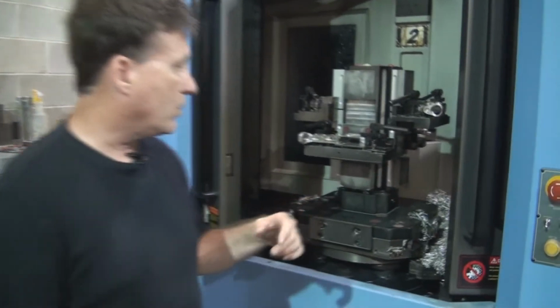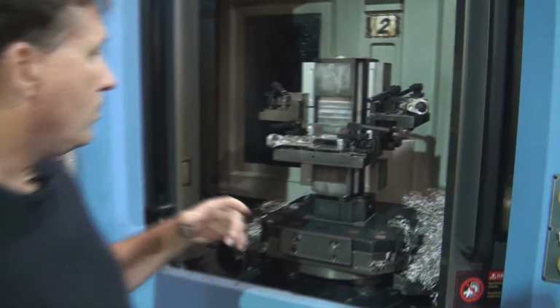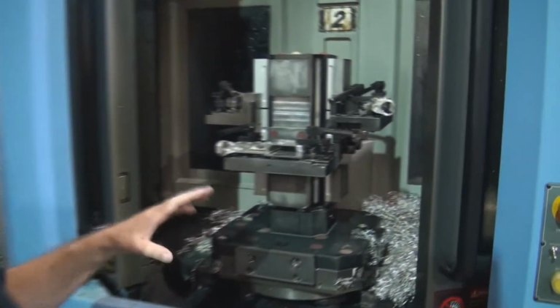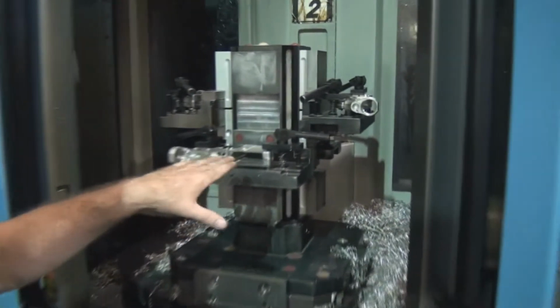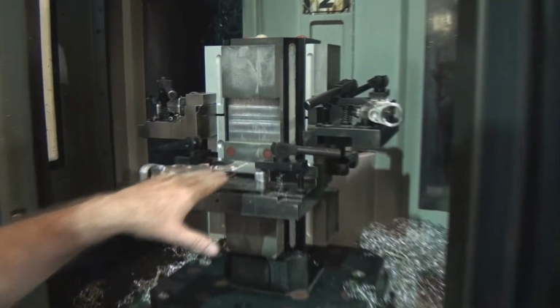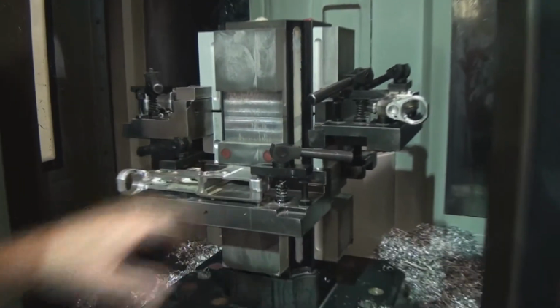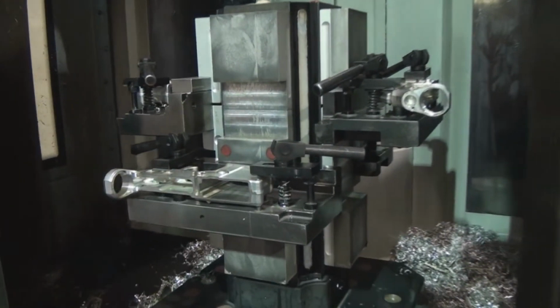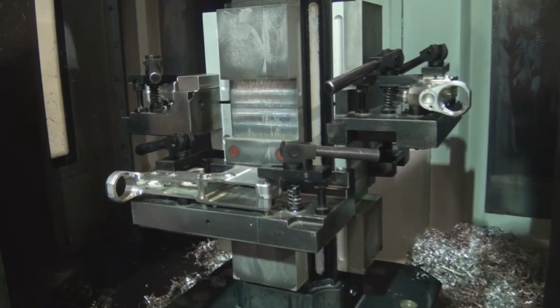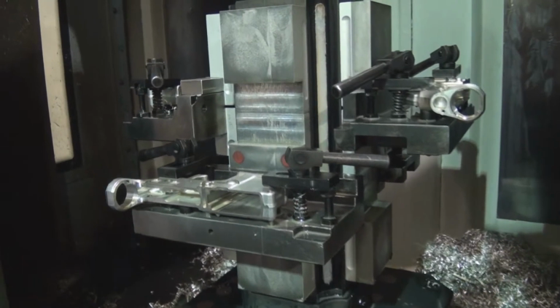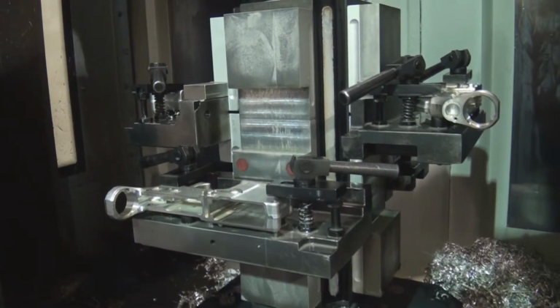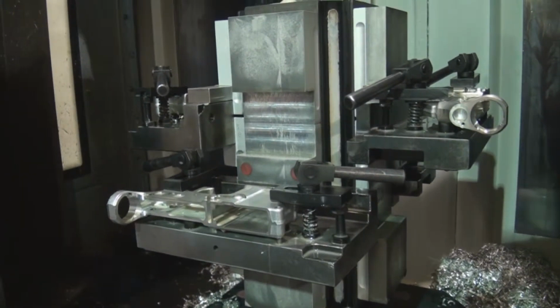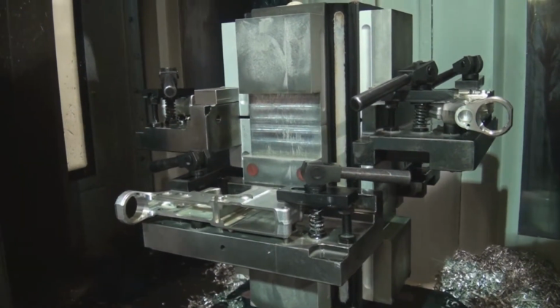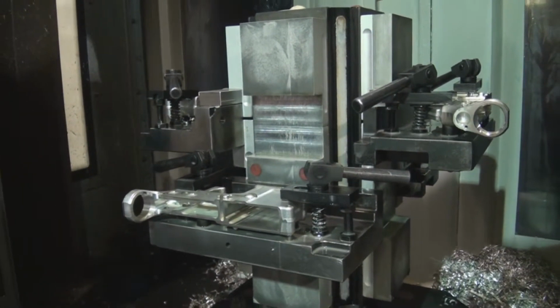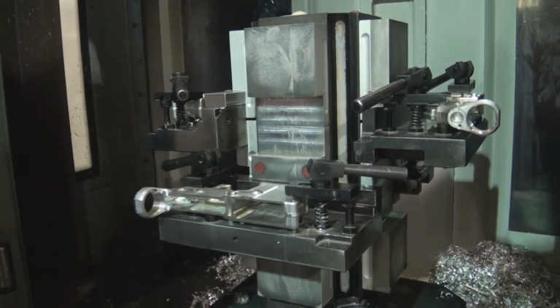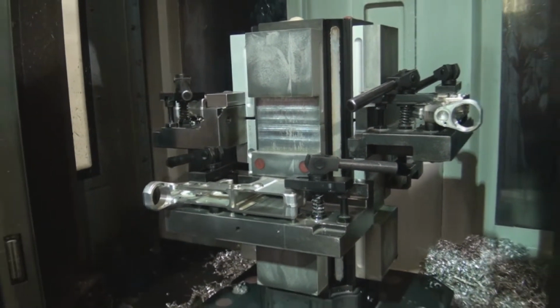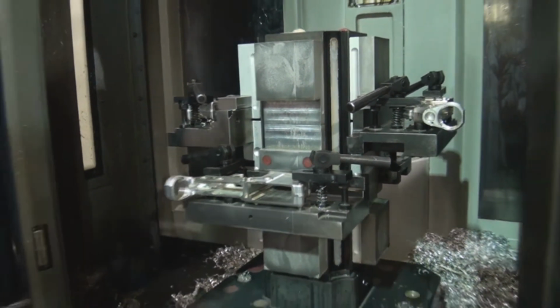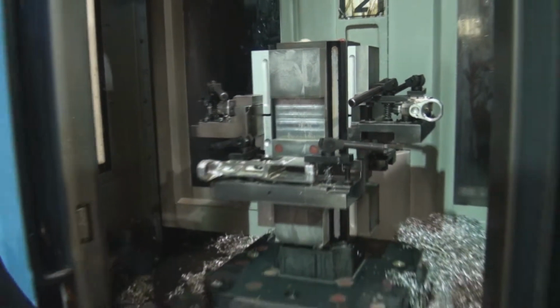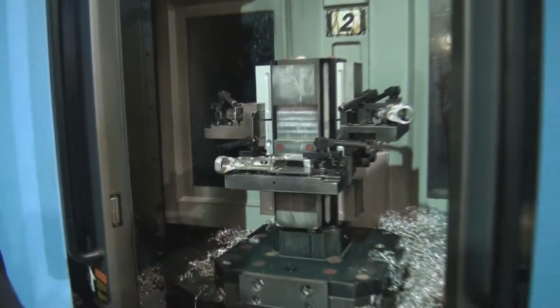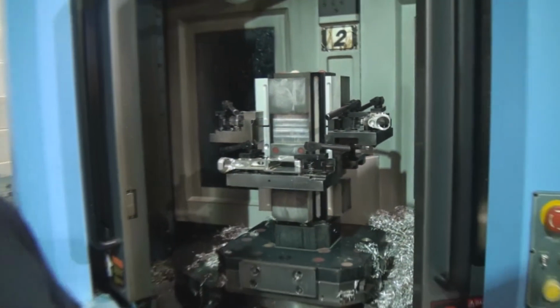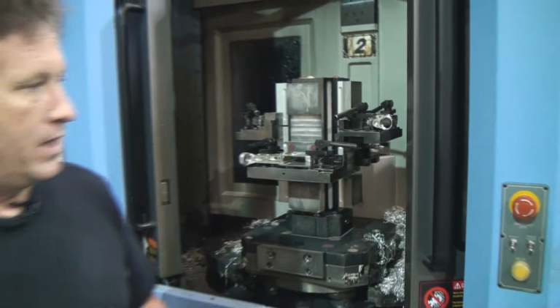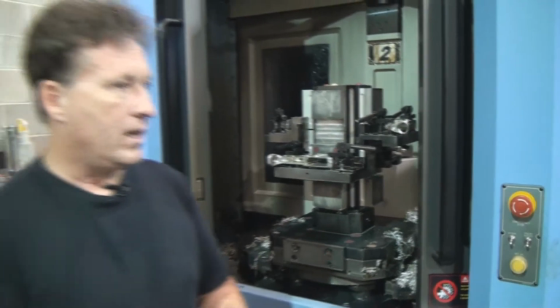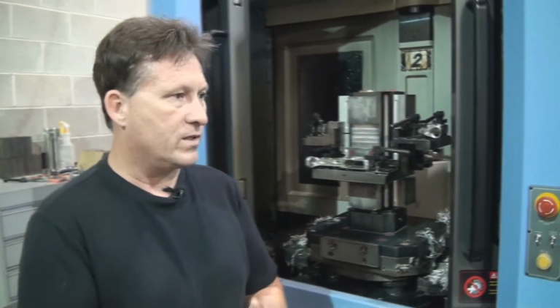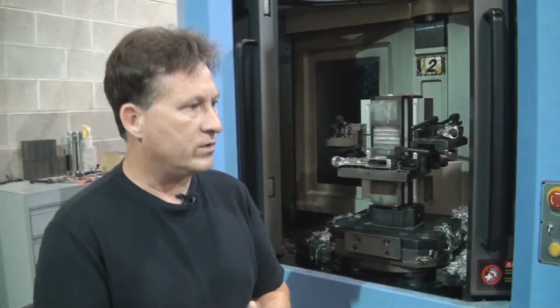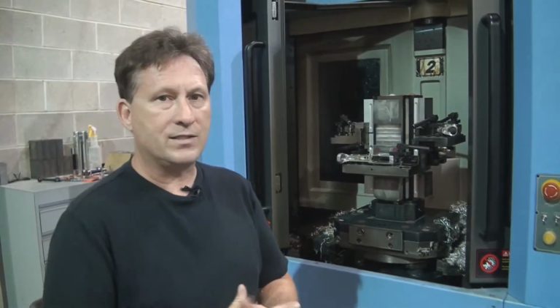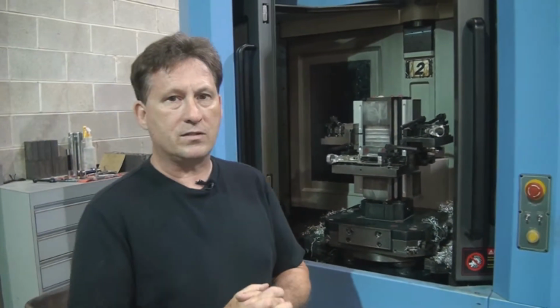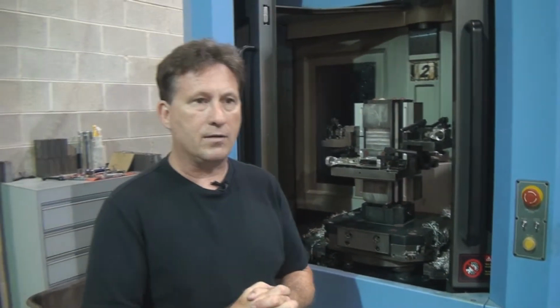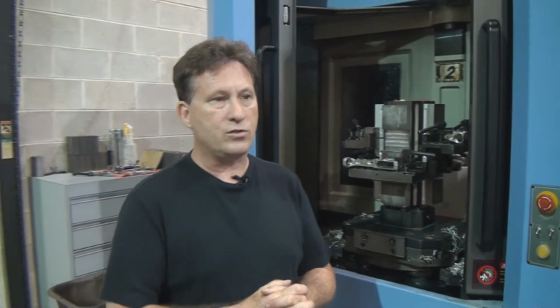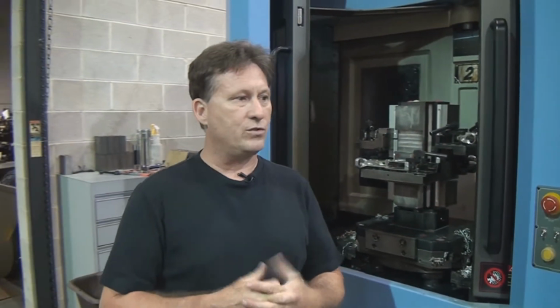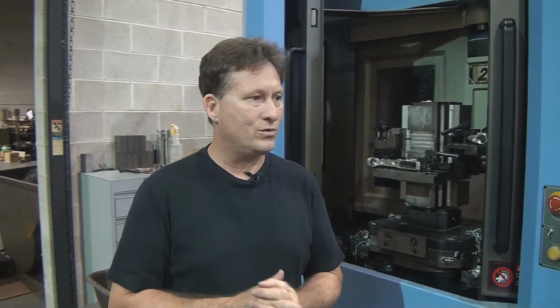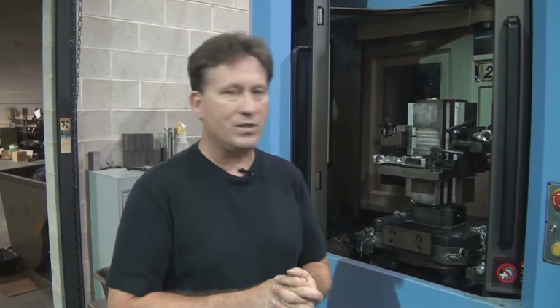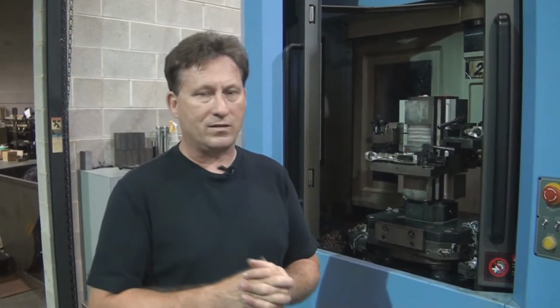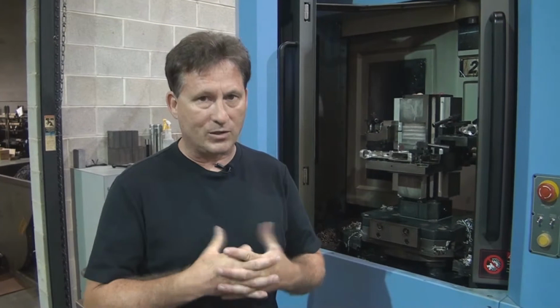These are AR-15 receivers, also known as lowers. They're all serial numbered. We all have to put them in the book and they are all in lock cages. This is one of the federally licensed things you have to do to make these kind of parts.